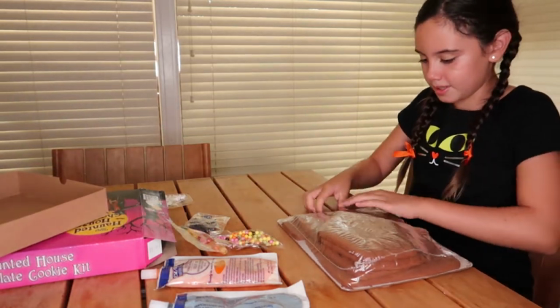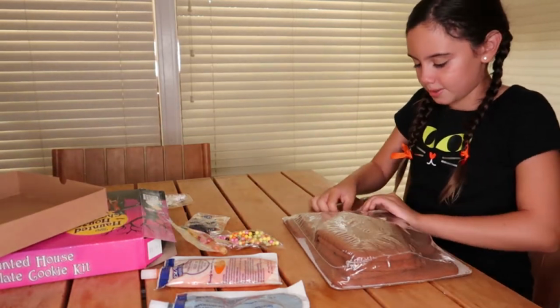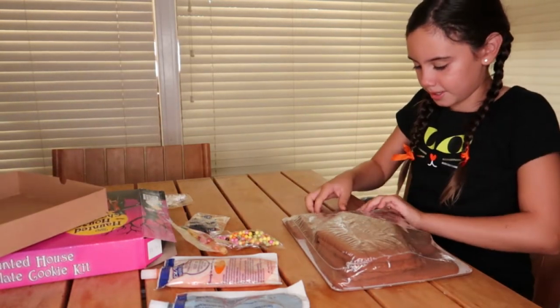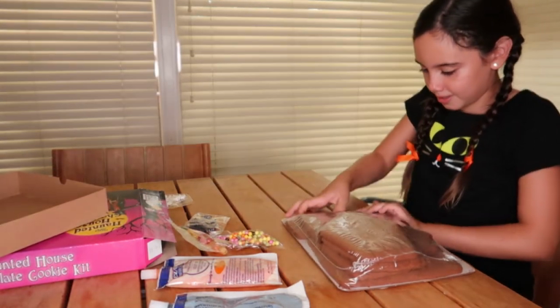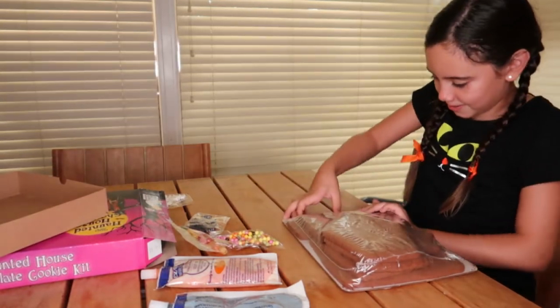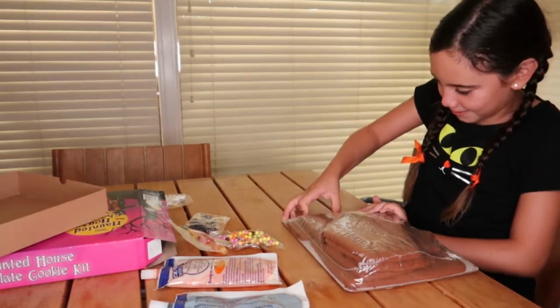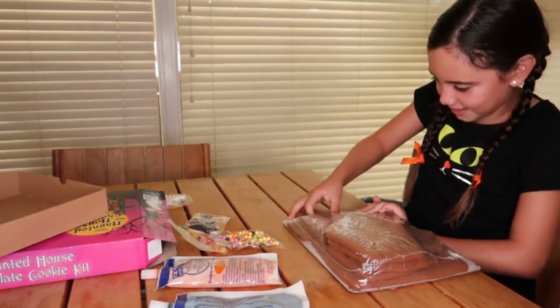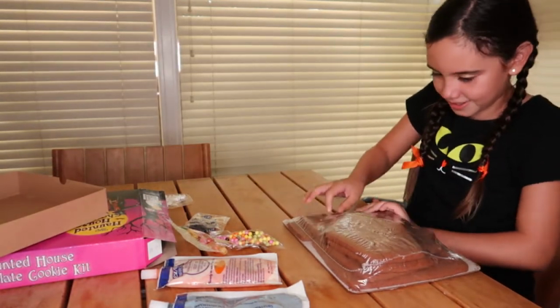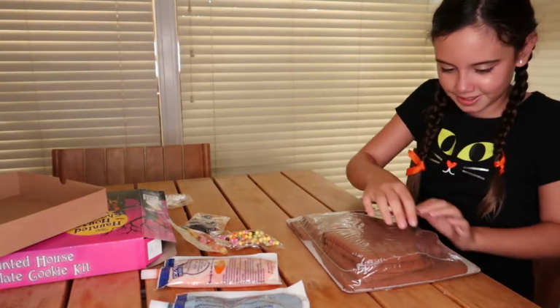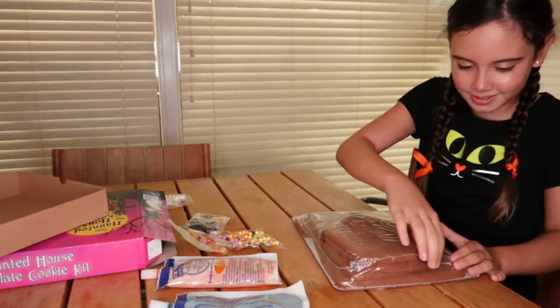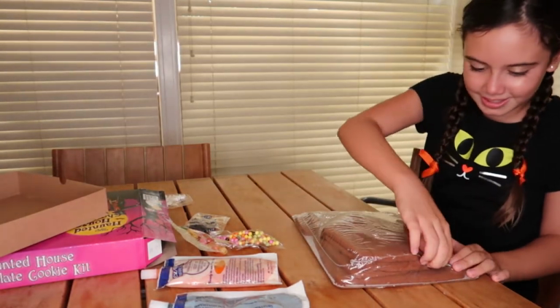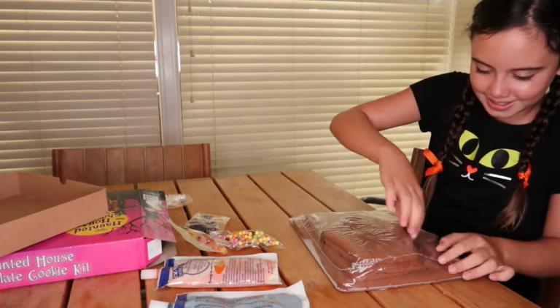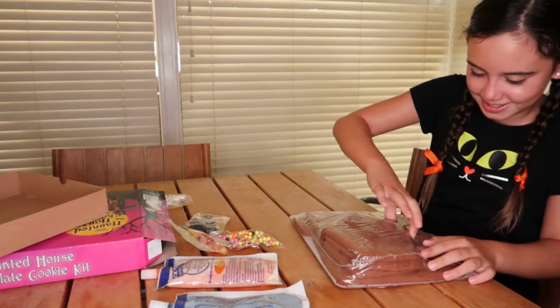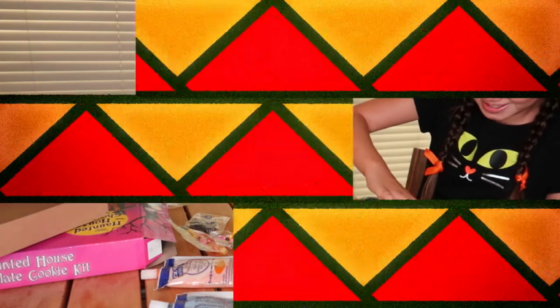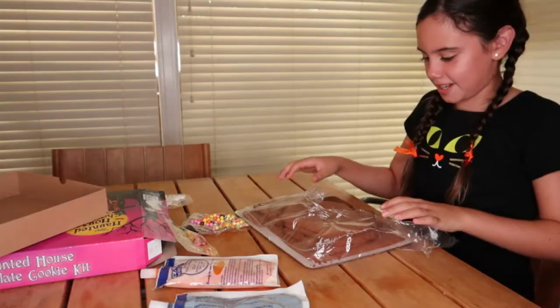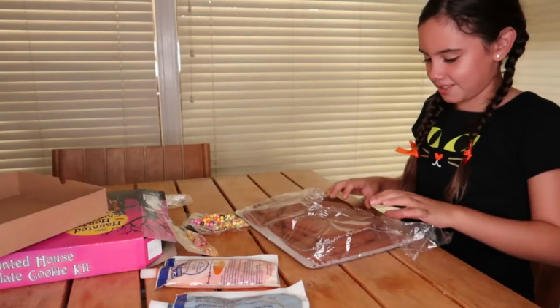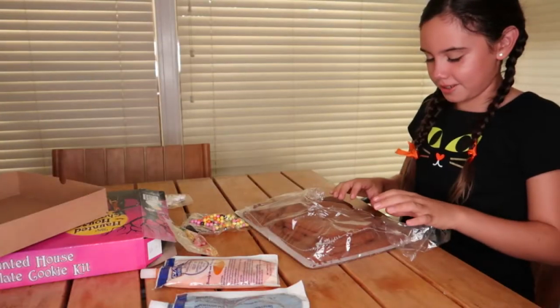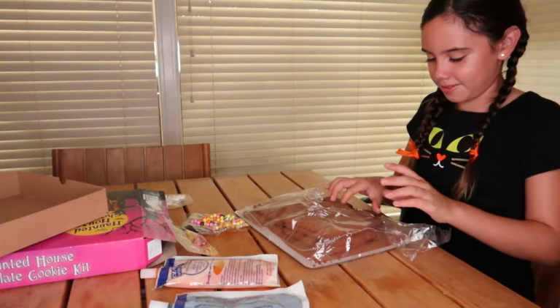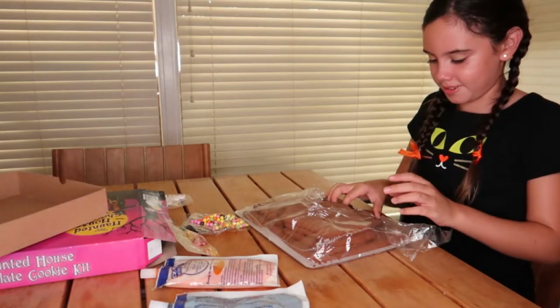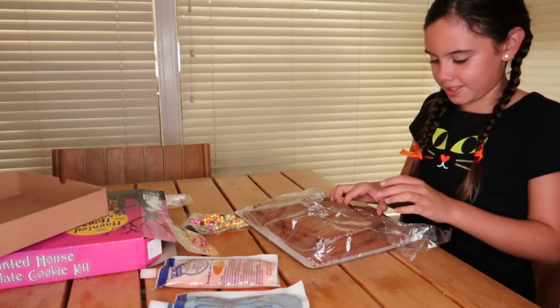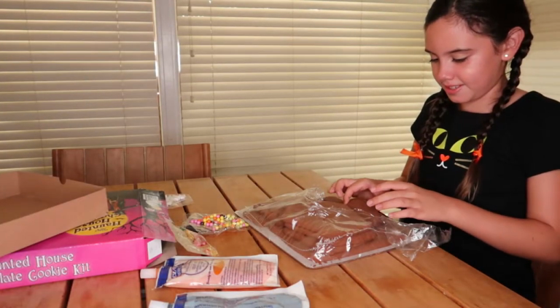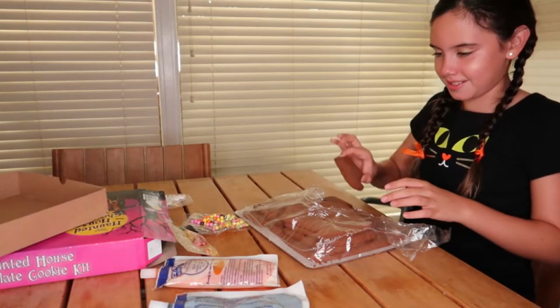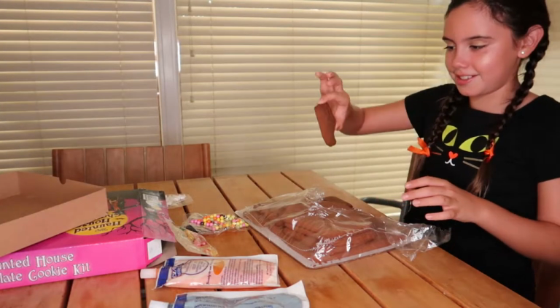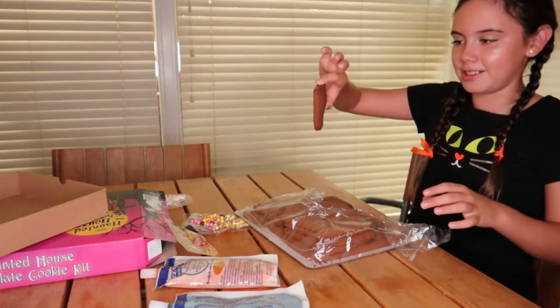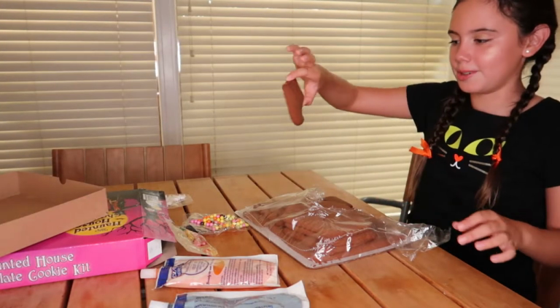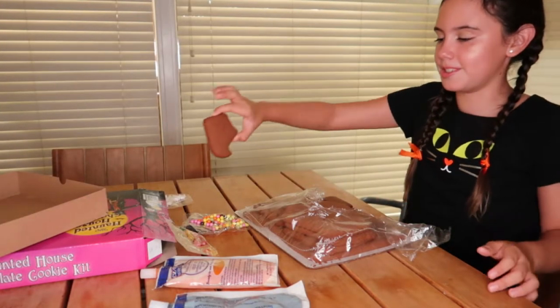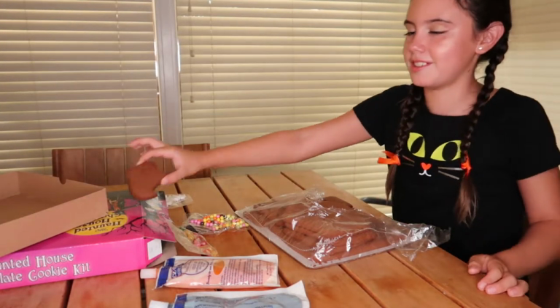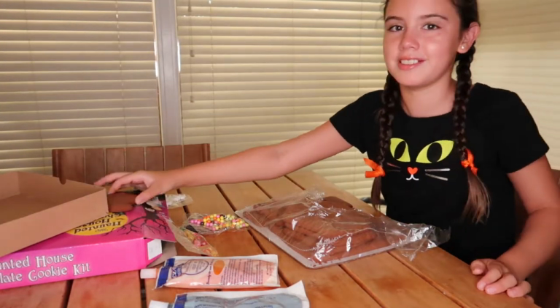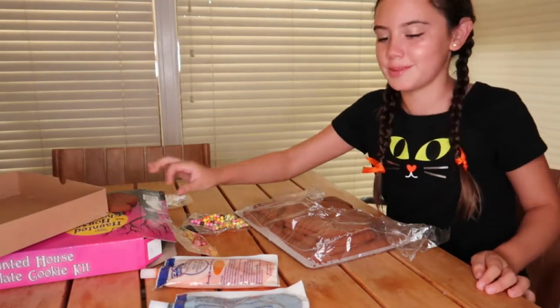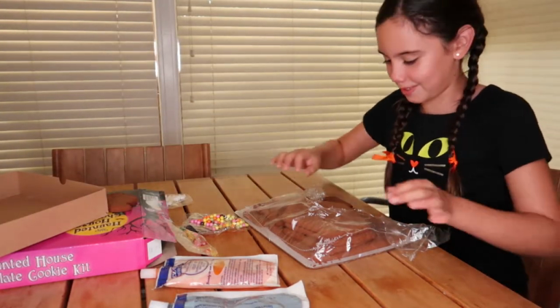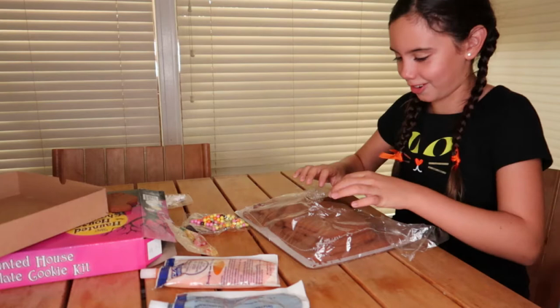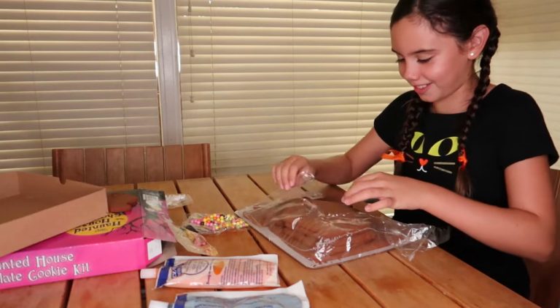We're going to open the cookies. Now we have everything — here's the little ghost. It smells like chocolate.